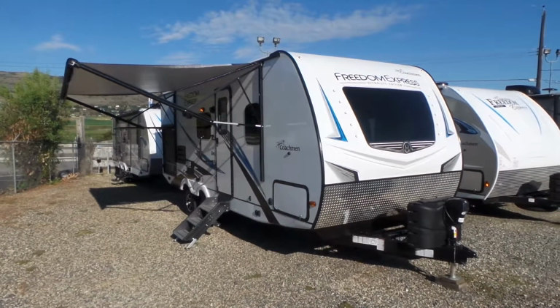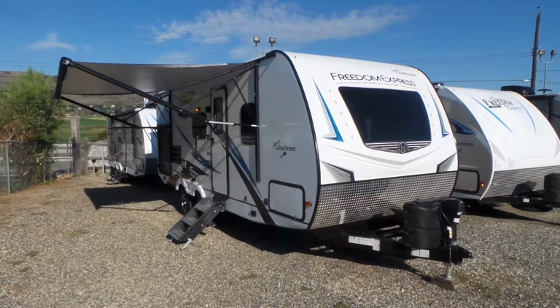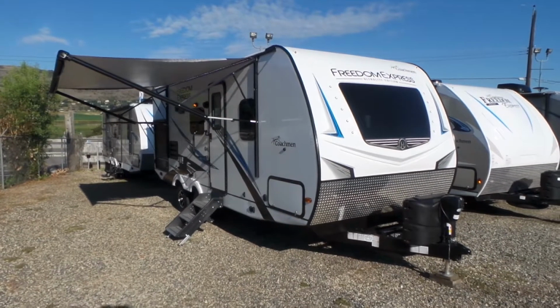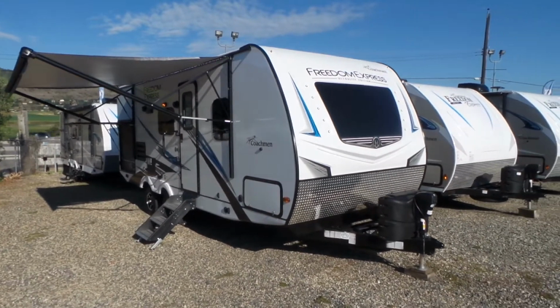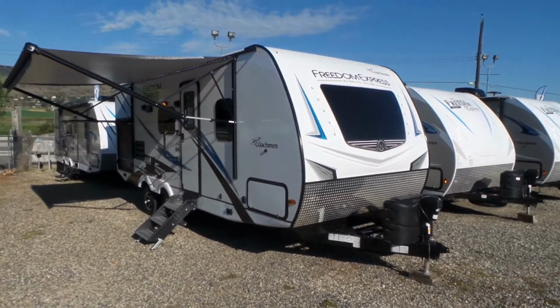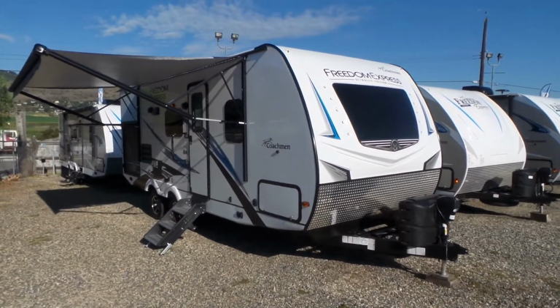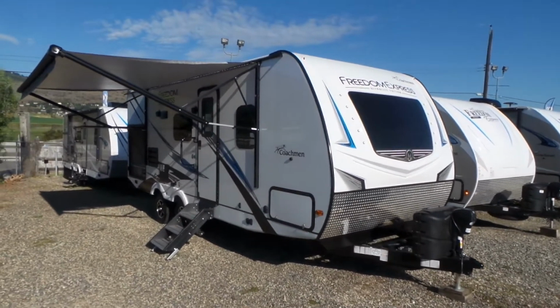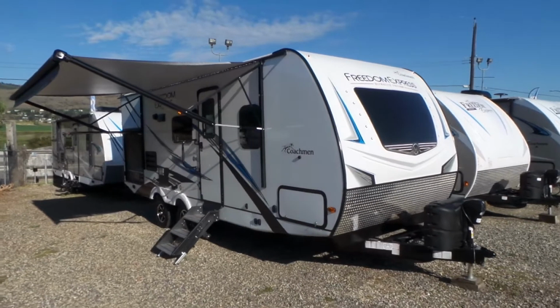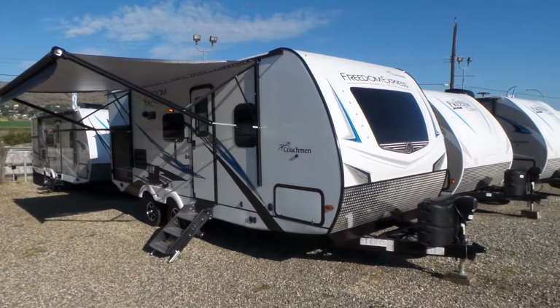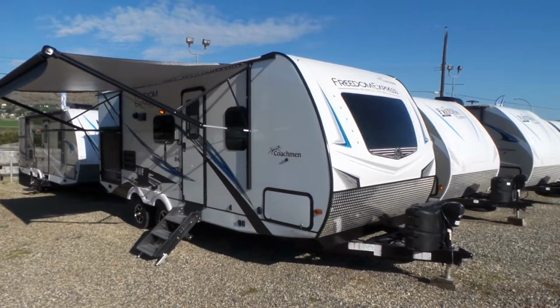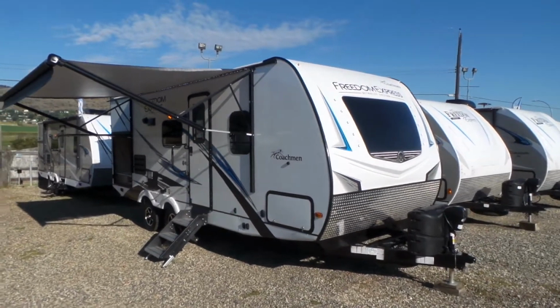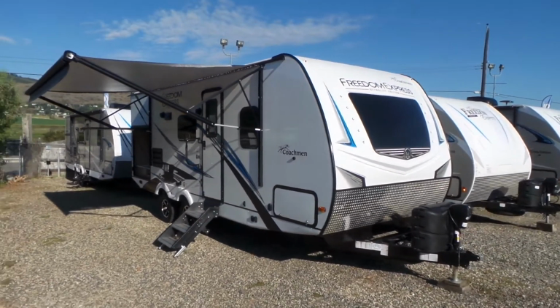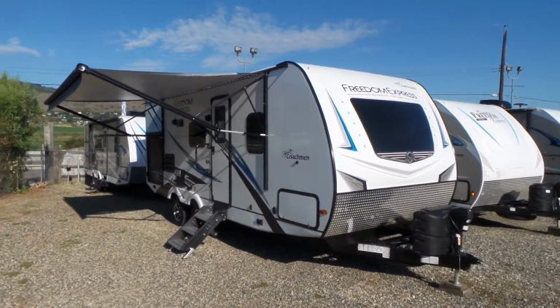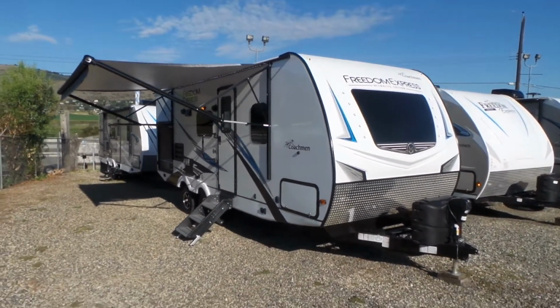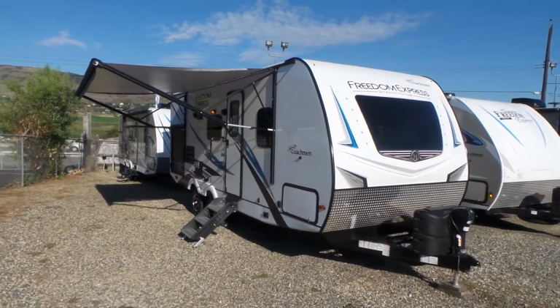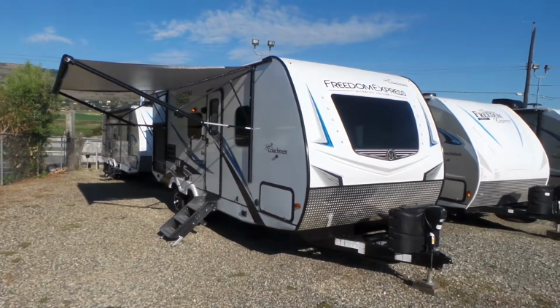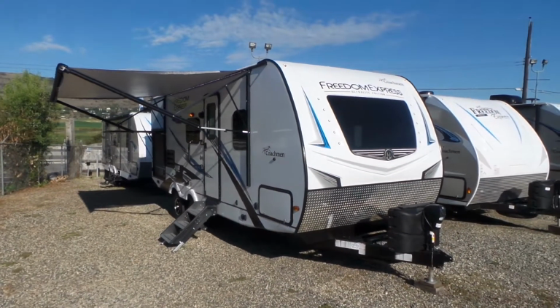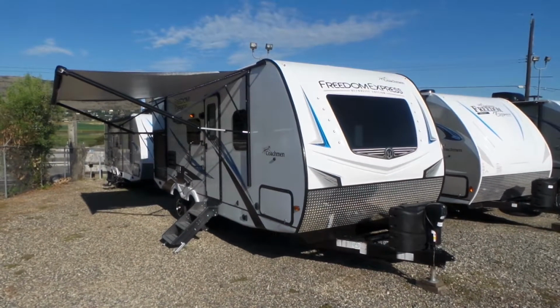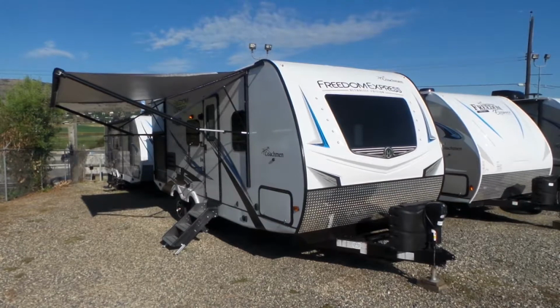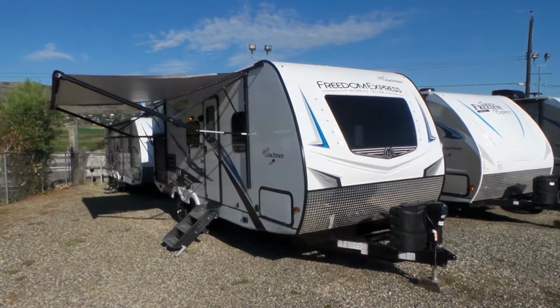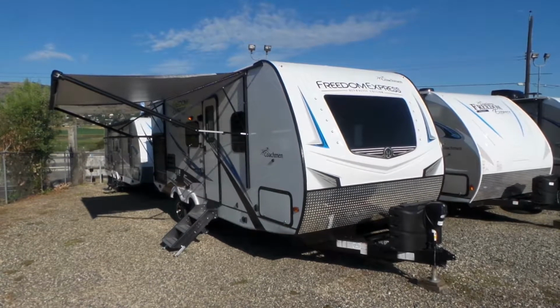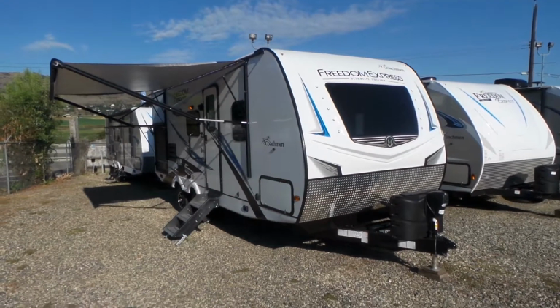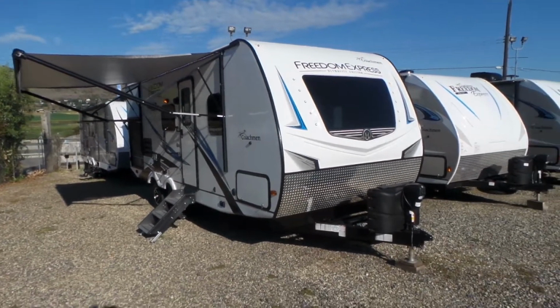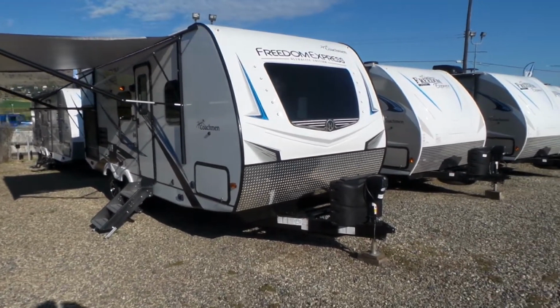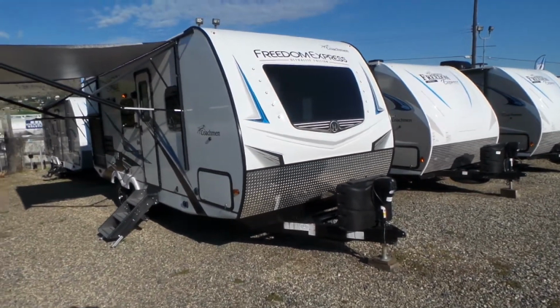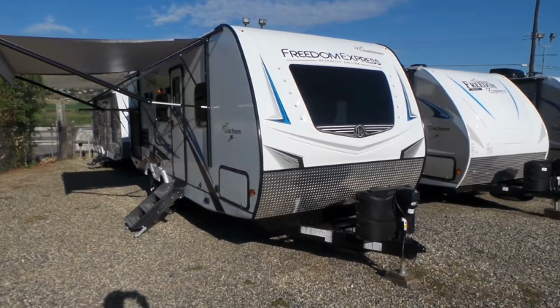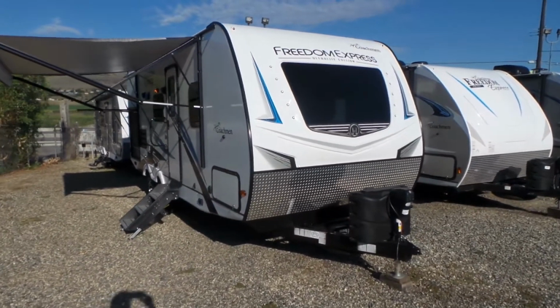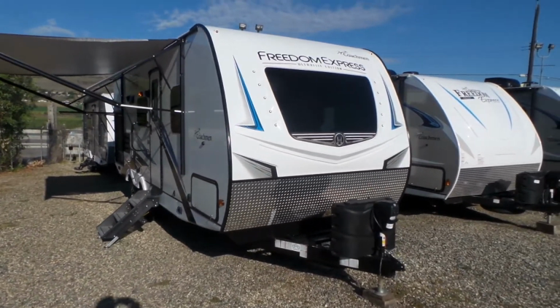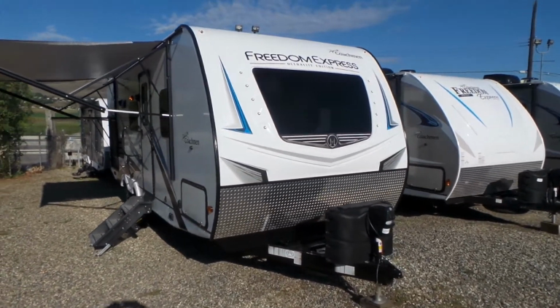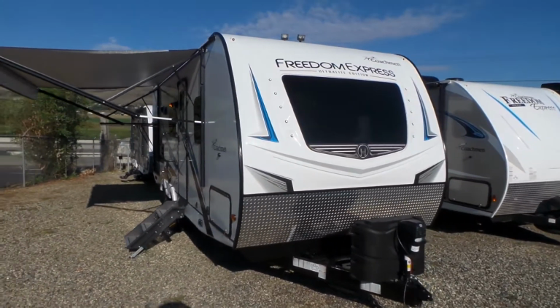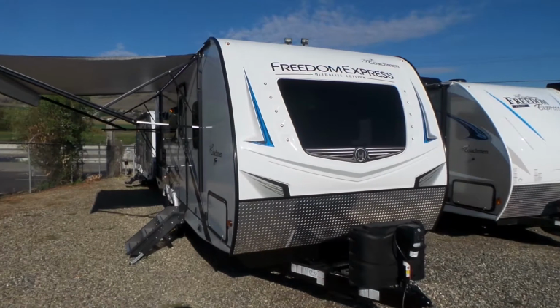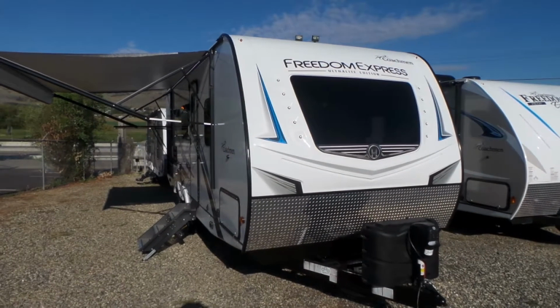Hi, this is Jeff with Mike Rosman RV in Vernon BC. I'm going to give you a walk-through today. This is a brand new 2020 Freedom Express 231 RBDS, just arrived — the 2020 model.